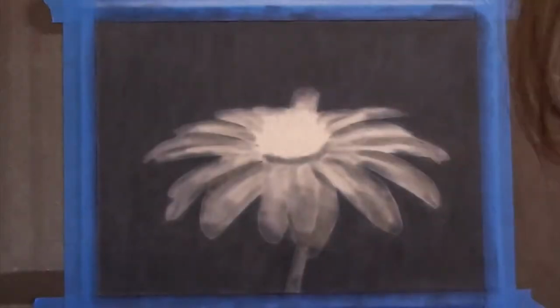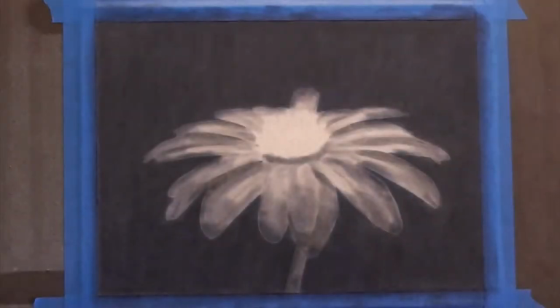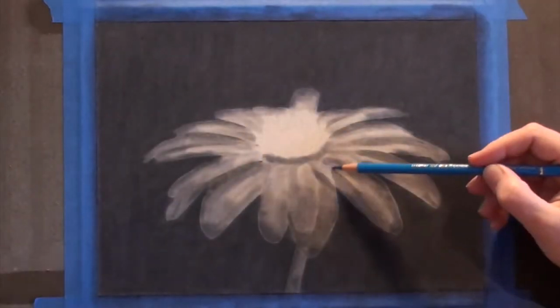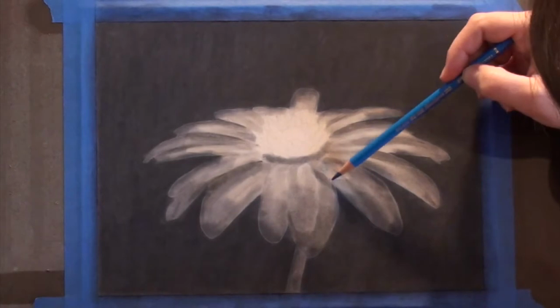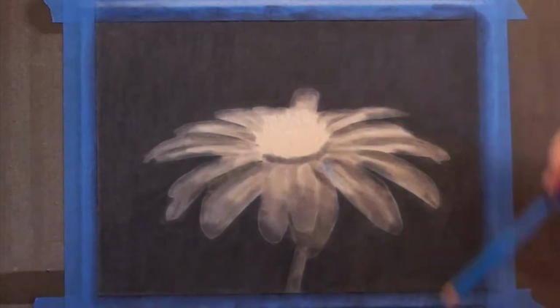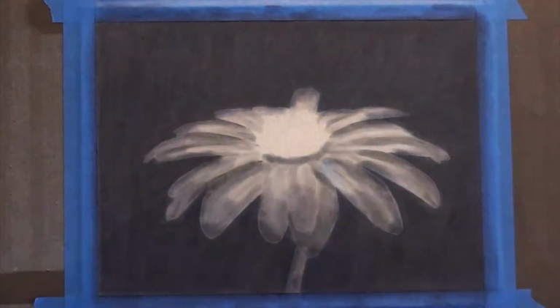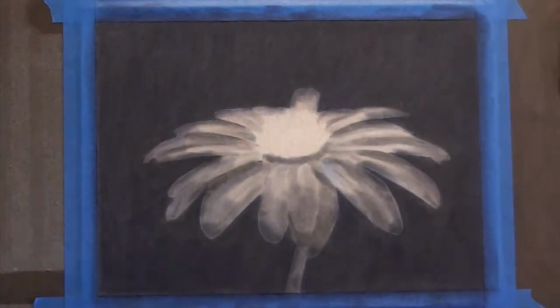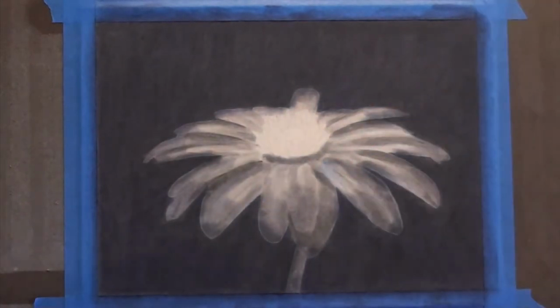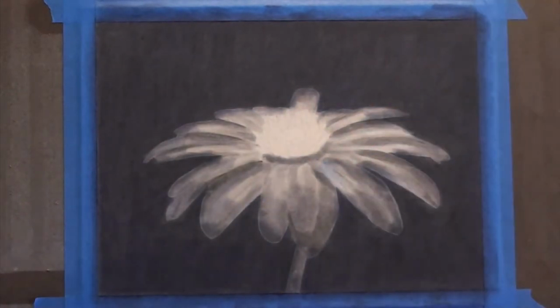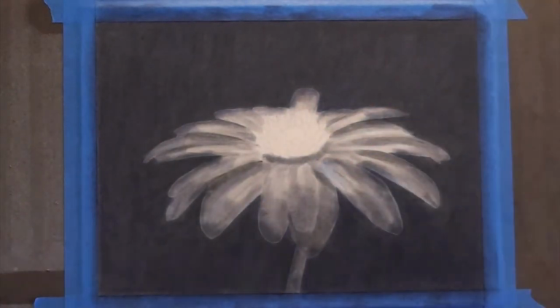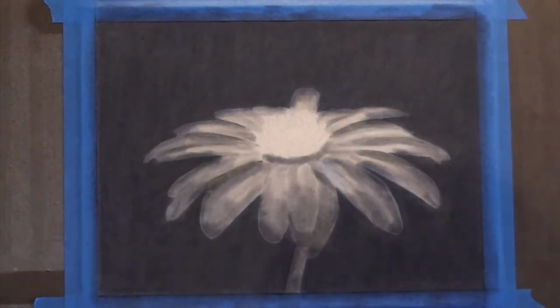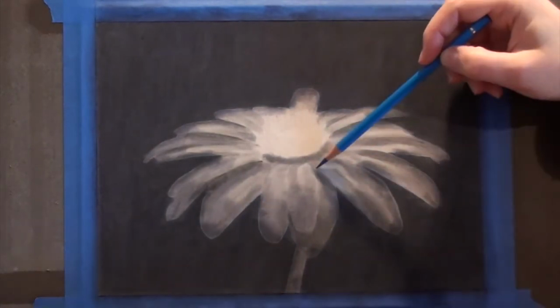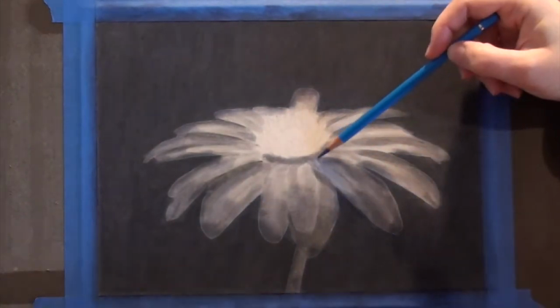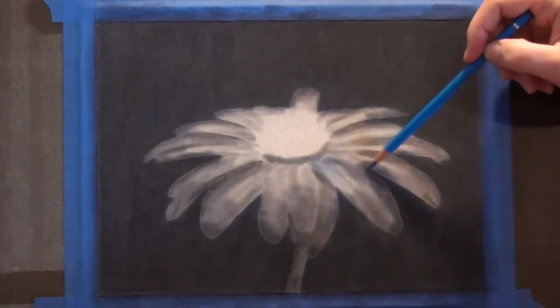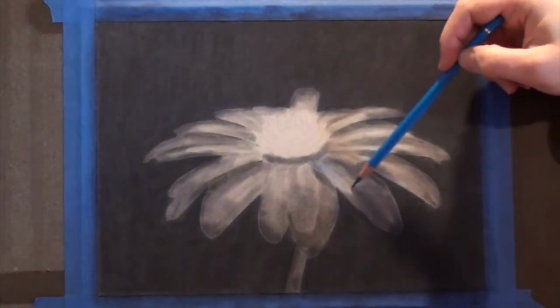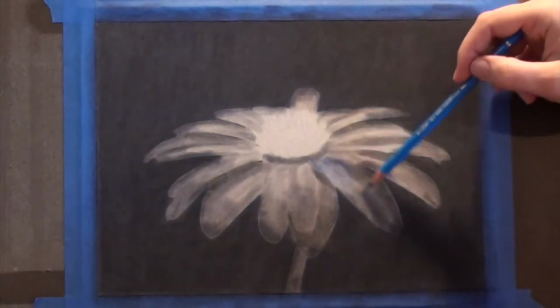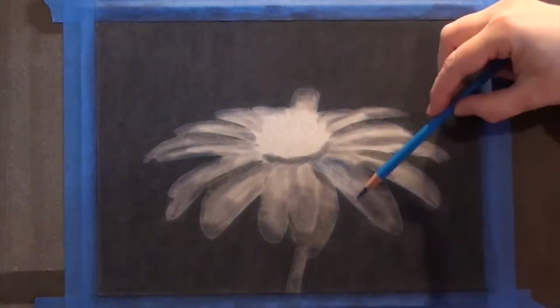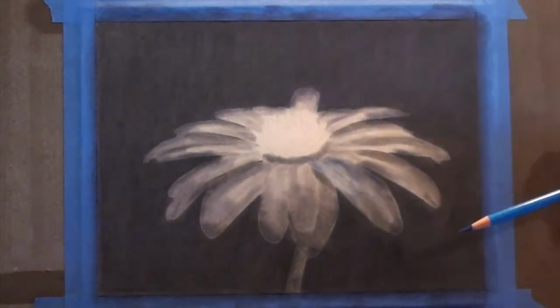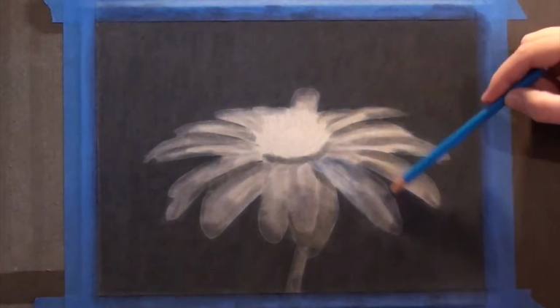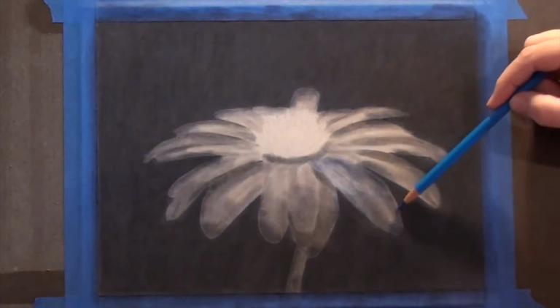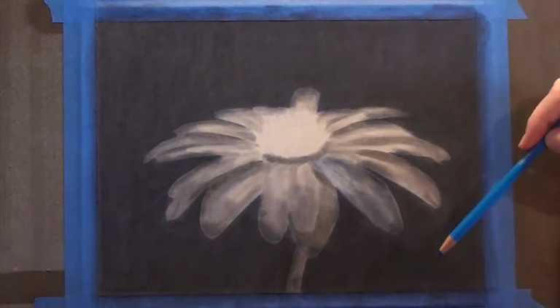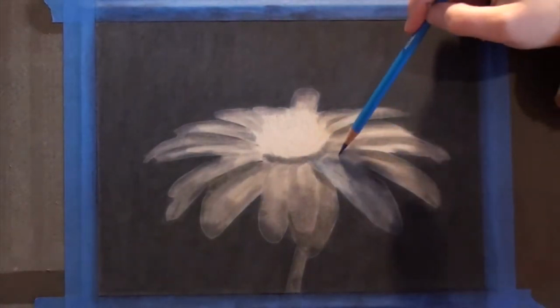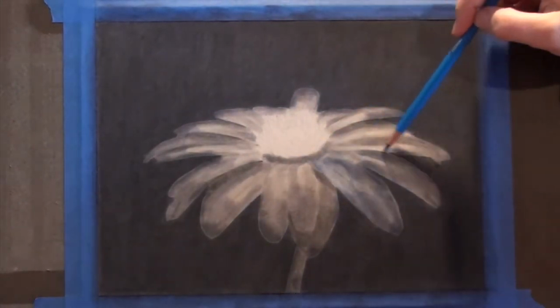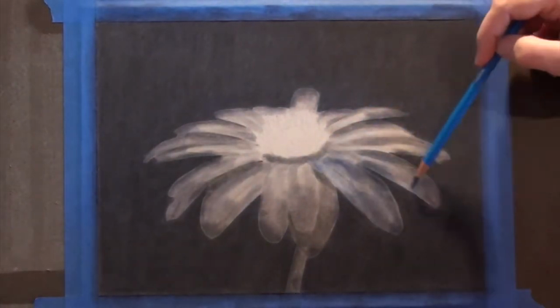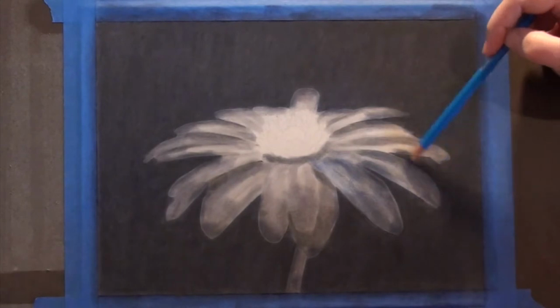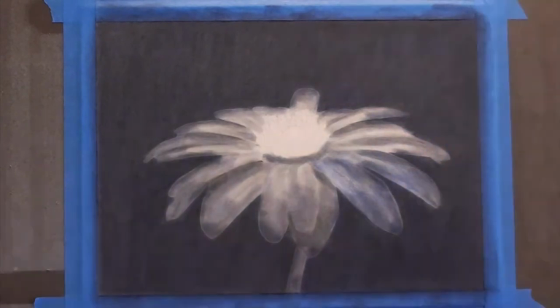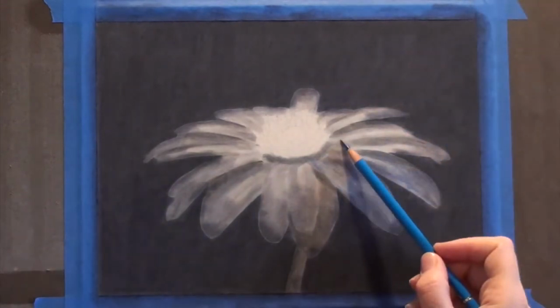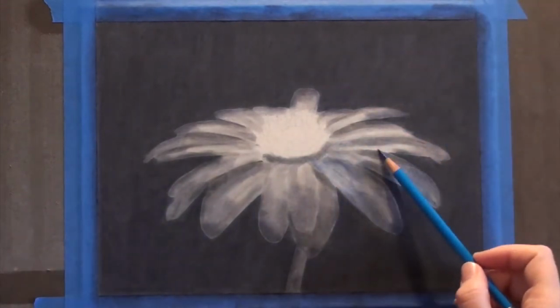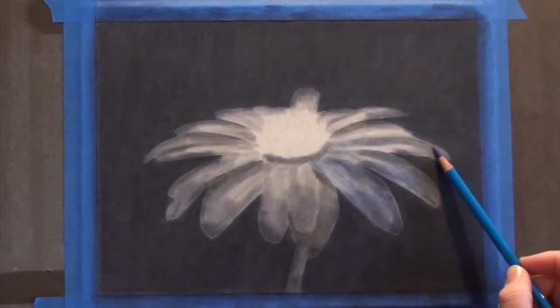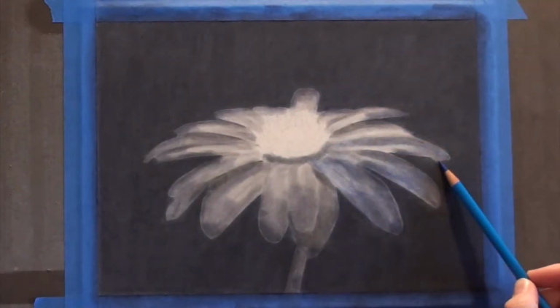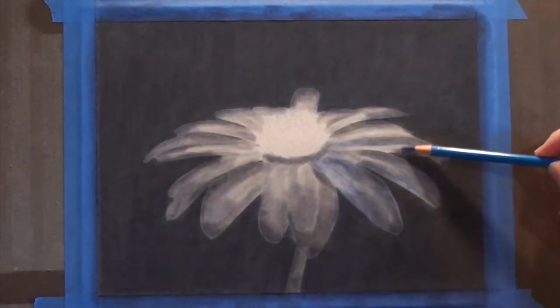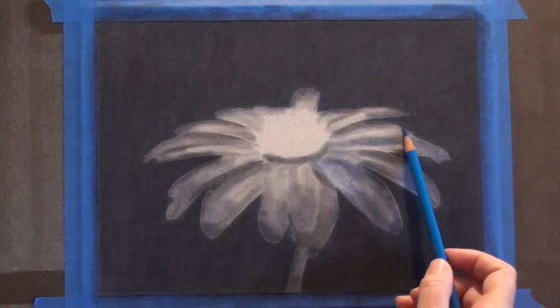After fixing with the textured fixative, I blocked in the flower with a flat blue to cover the shading. It will also take many layers of the blue to give the flower depth of color.